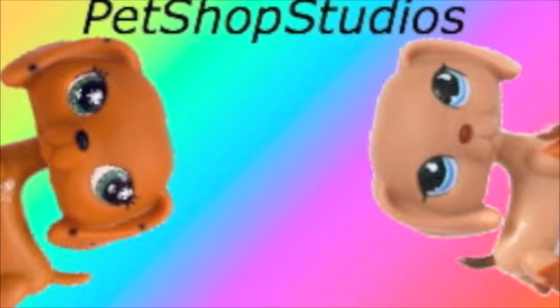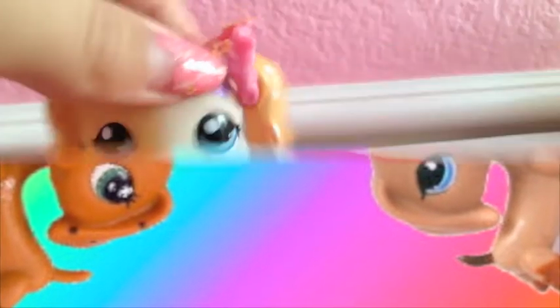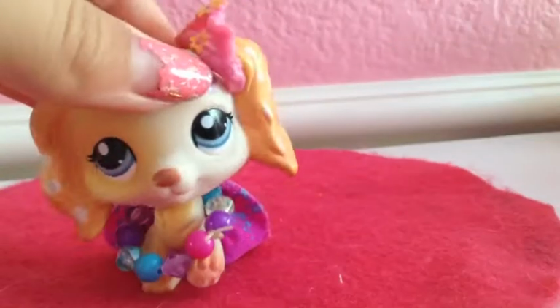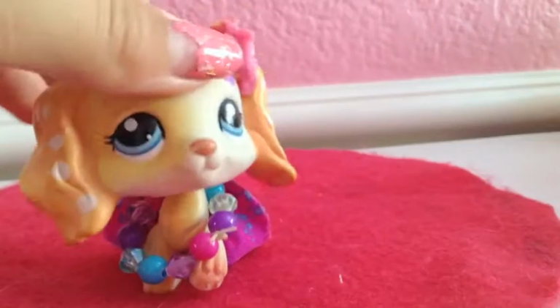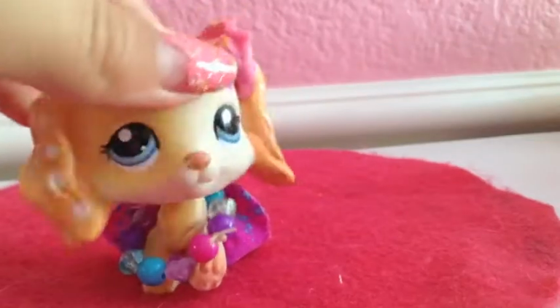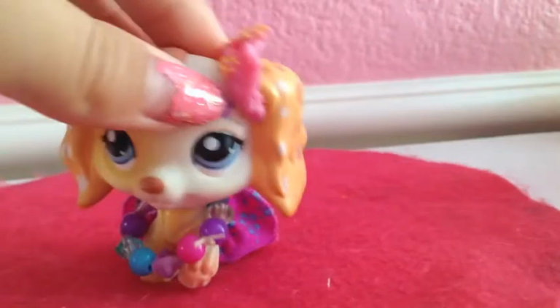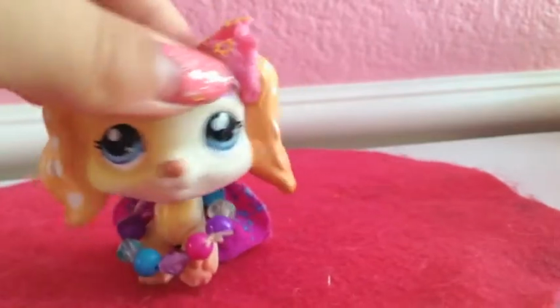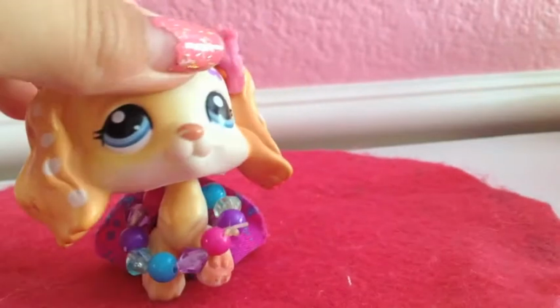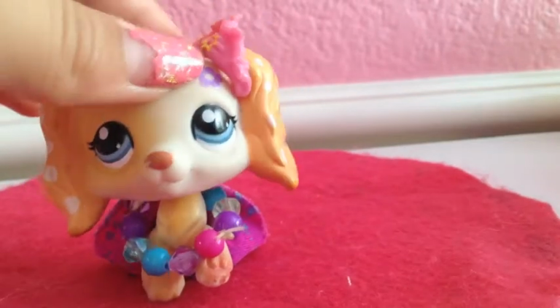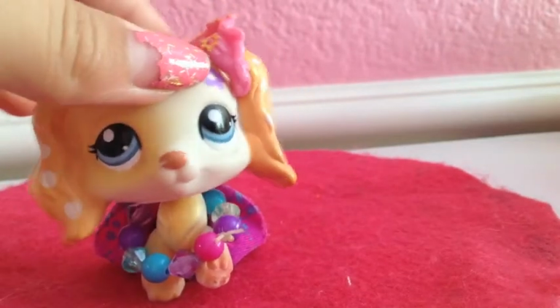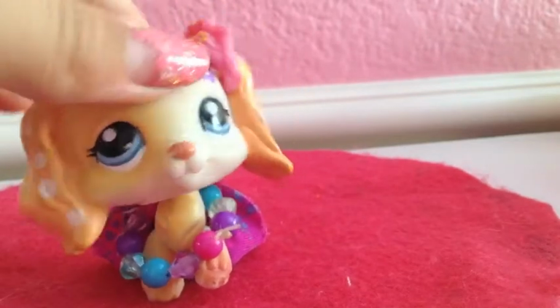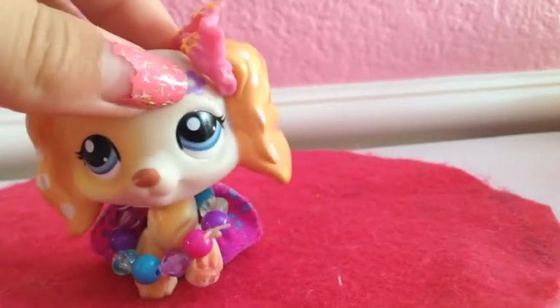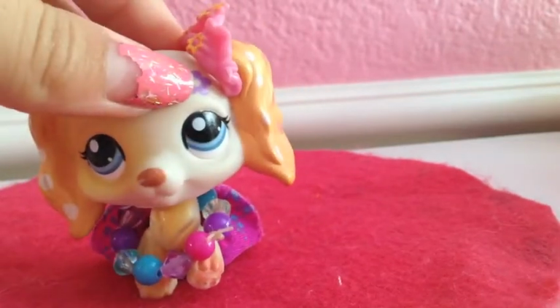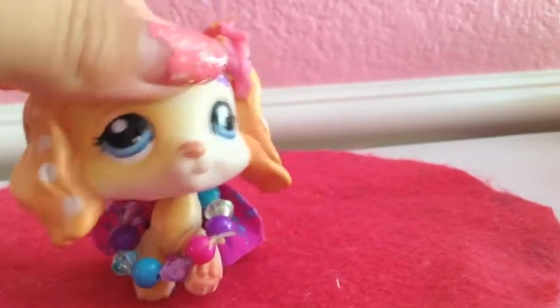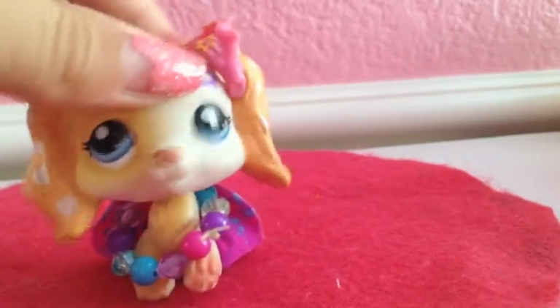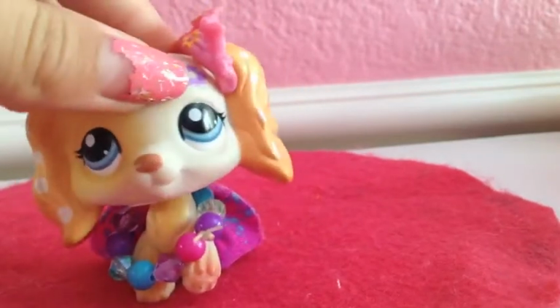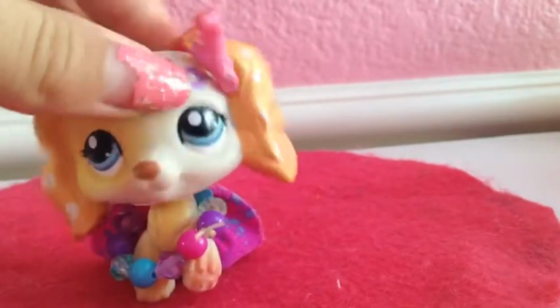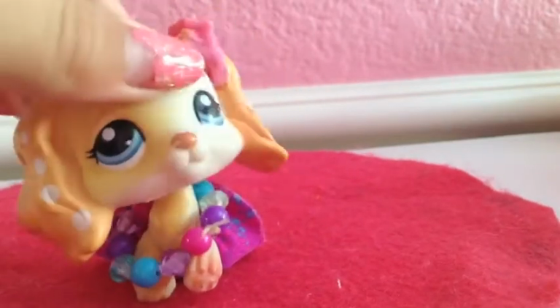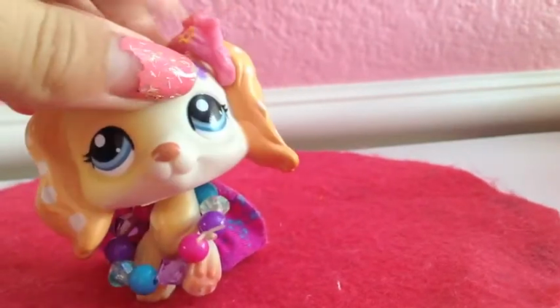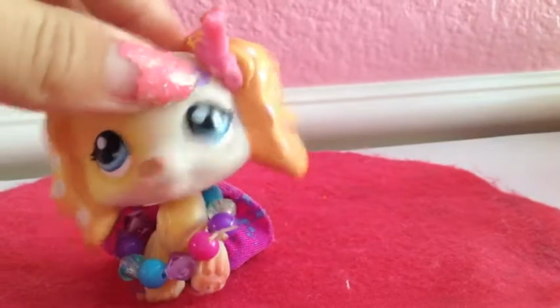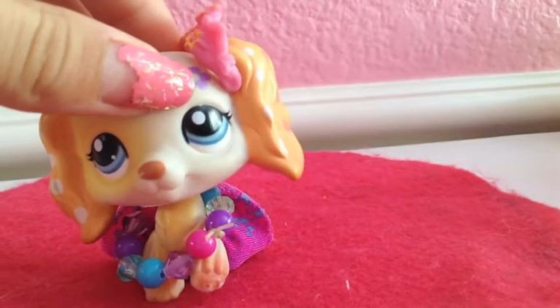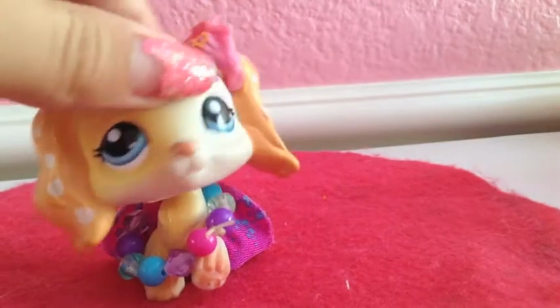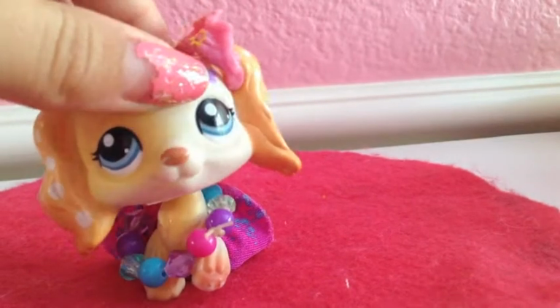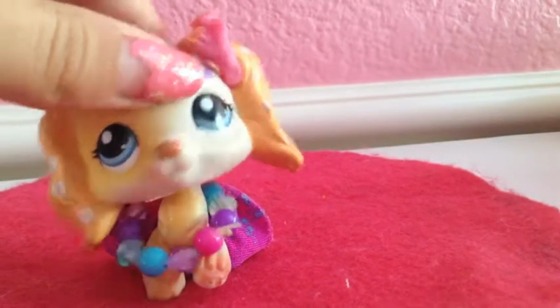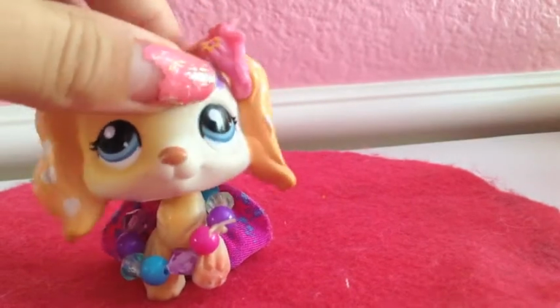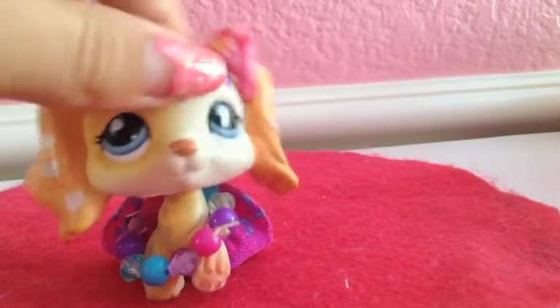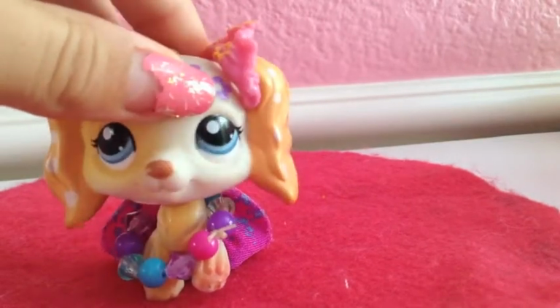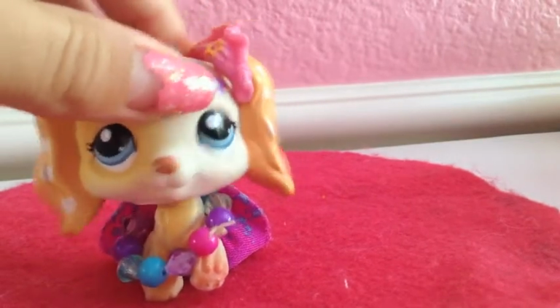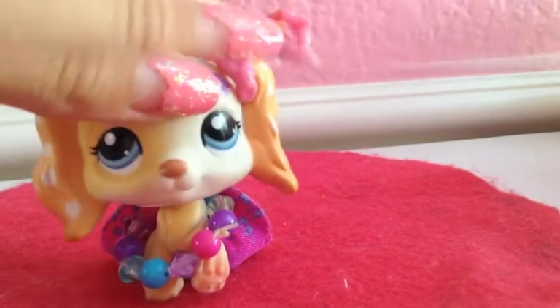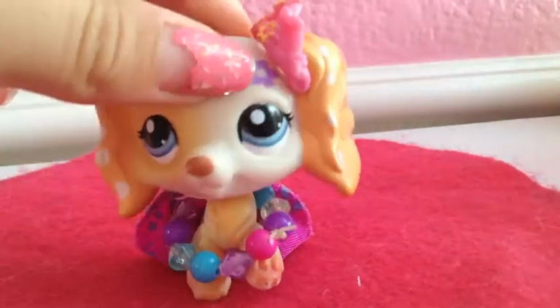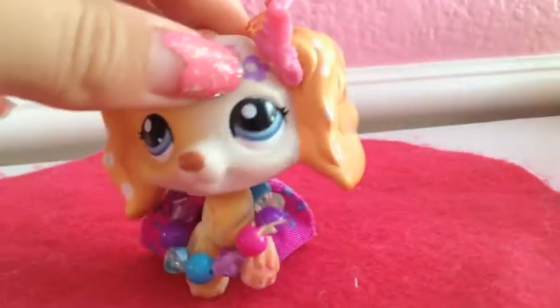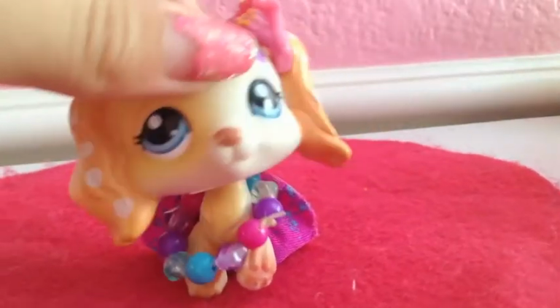Hey everyone, it's Pet Shop Studios here and I'm gonna be doing LPS Collection Episode 2. As always, there will be four categories of LPS. Starting with Dachshund.